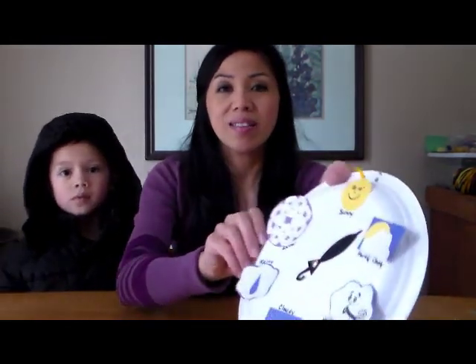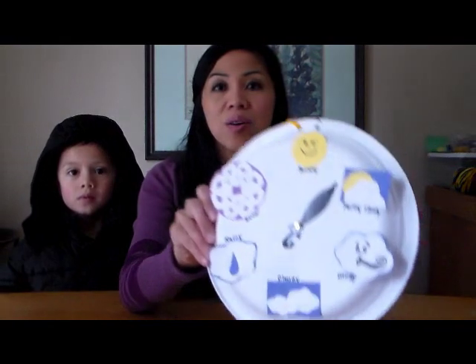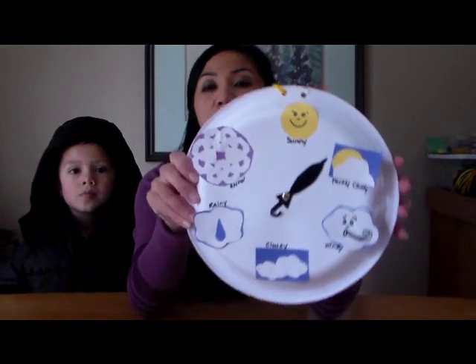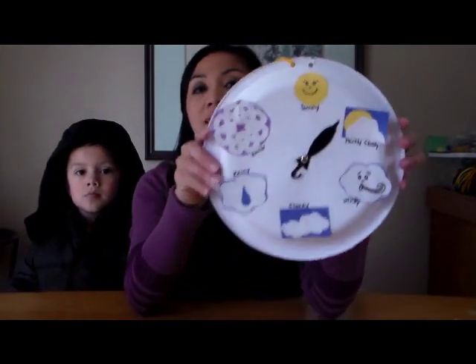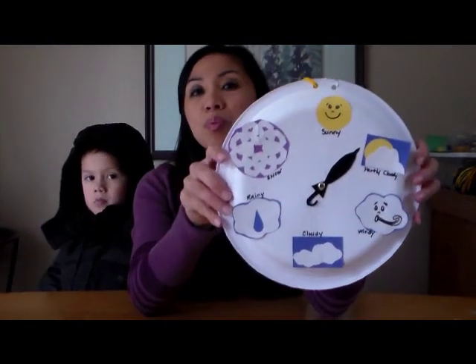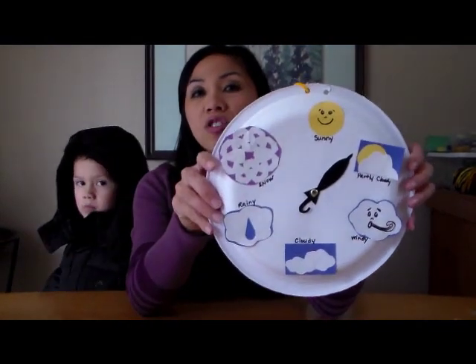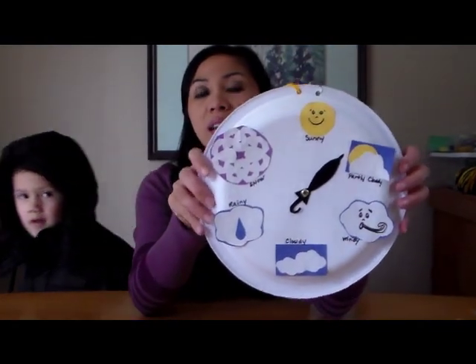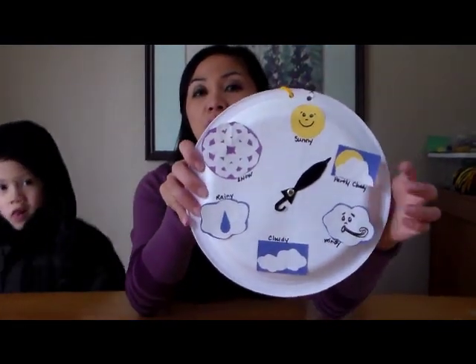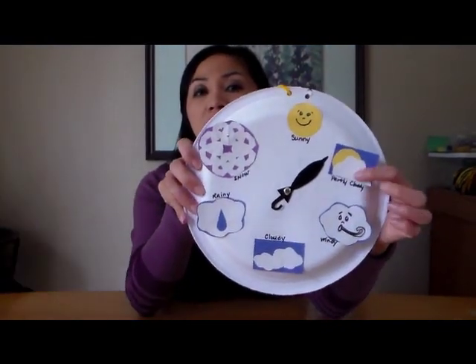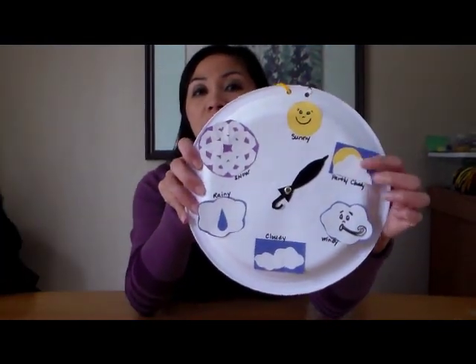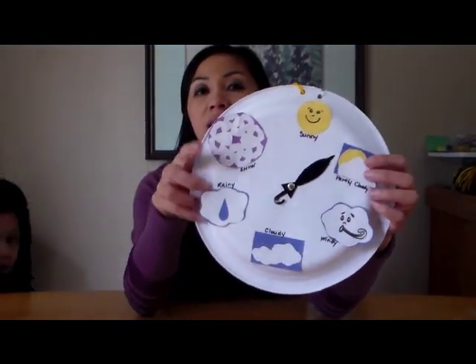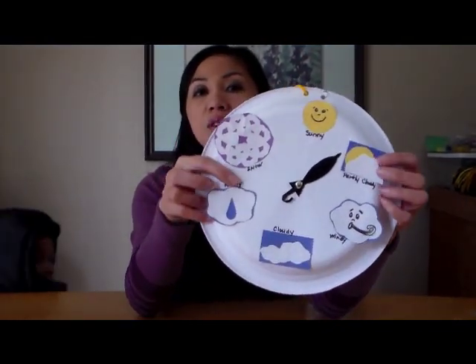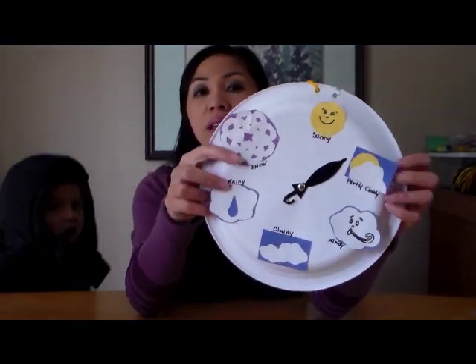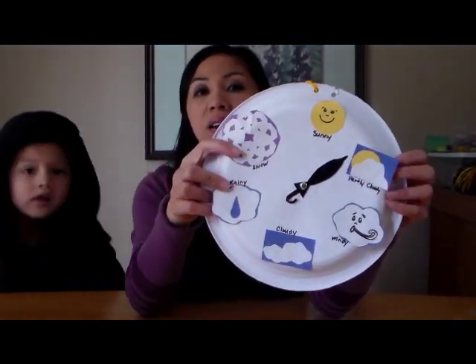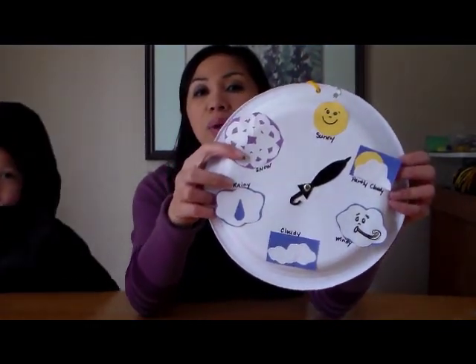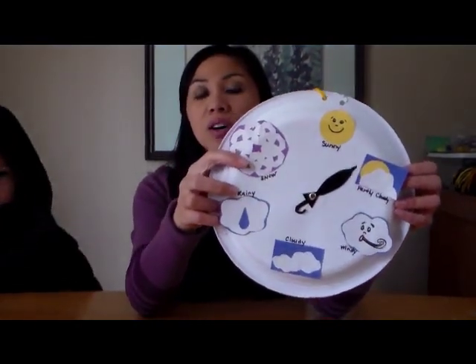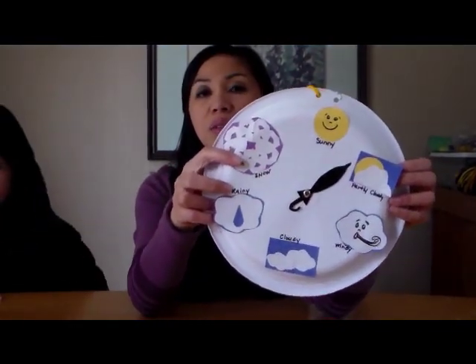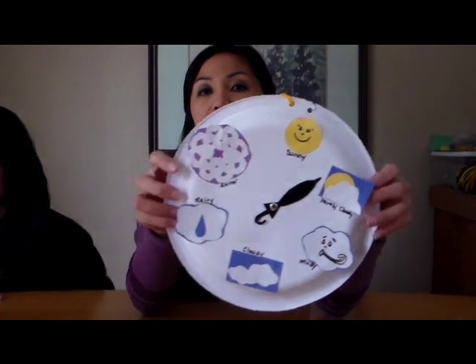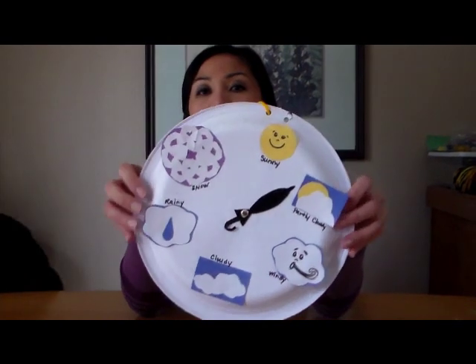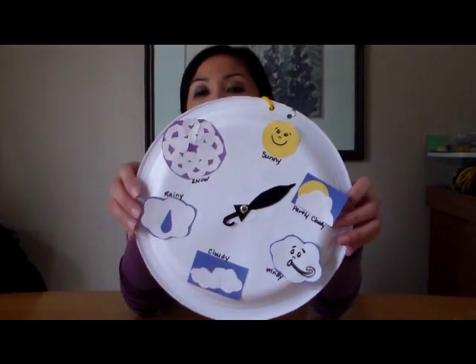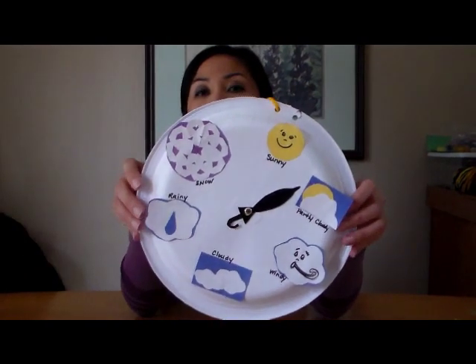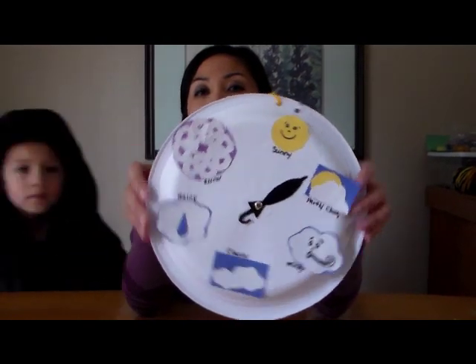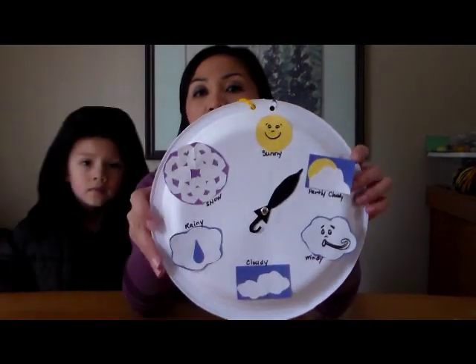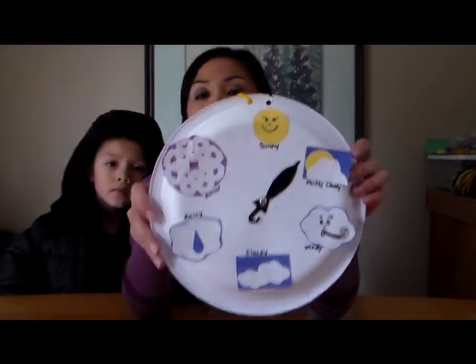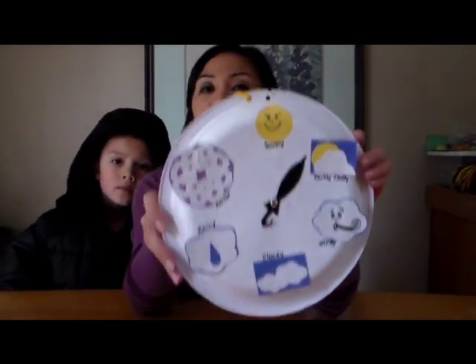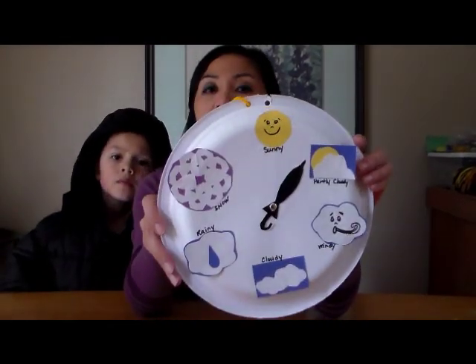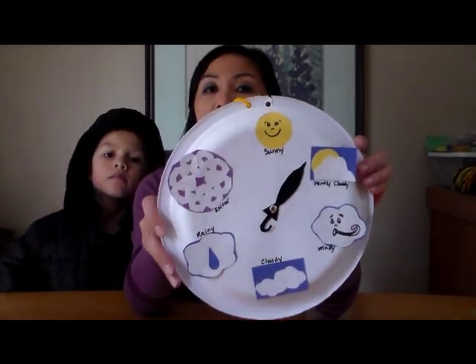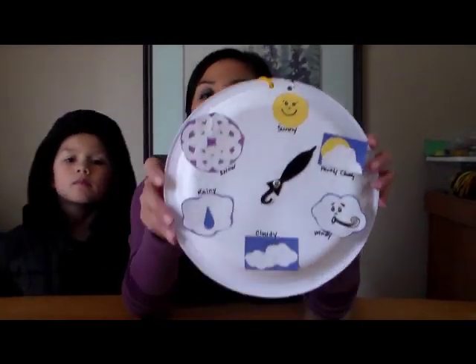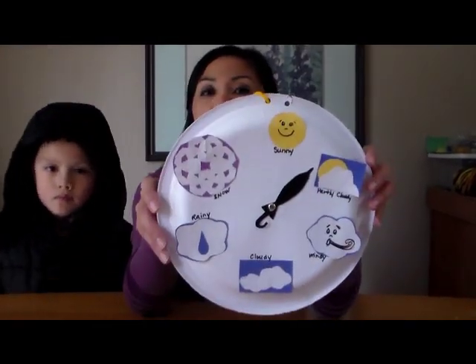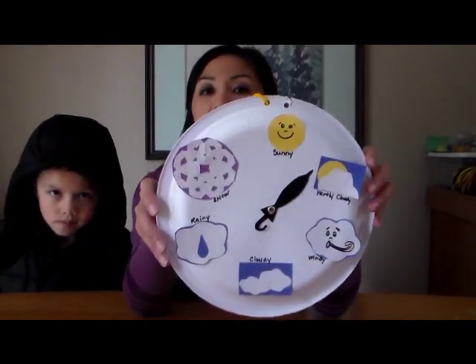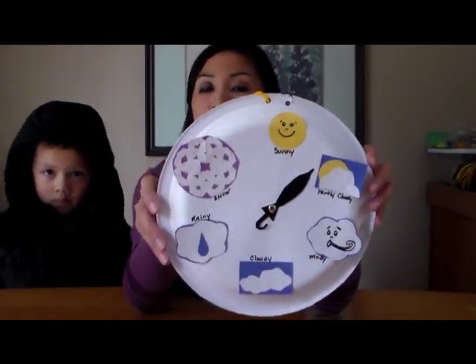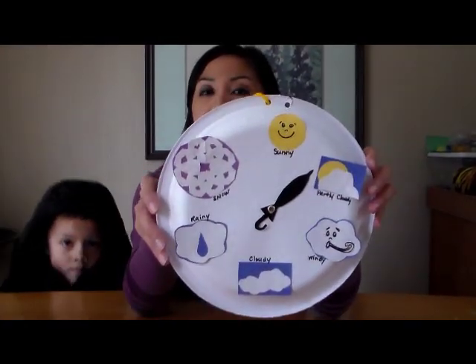We'll go ahead and cut a snowflake so you know how to do that. But everything else you can just draw, then have your children cut them out and glue them on your paper plate.